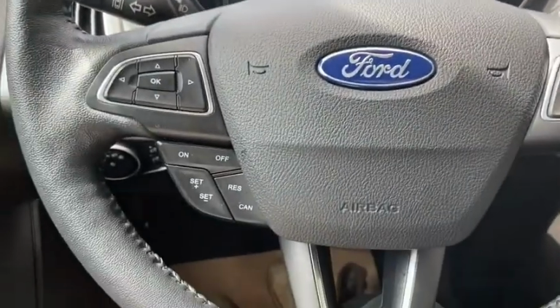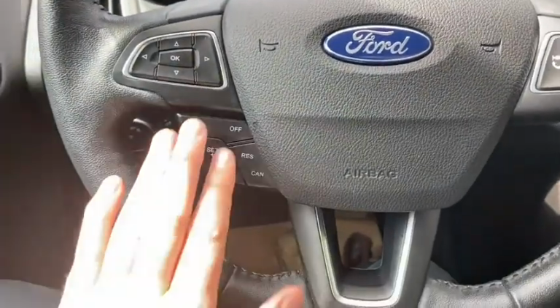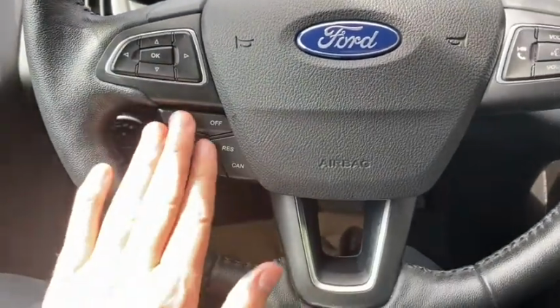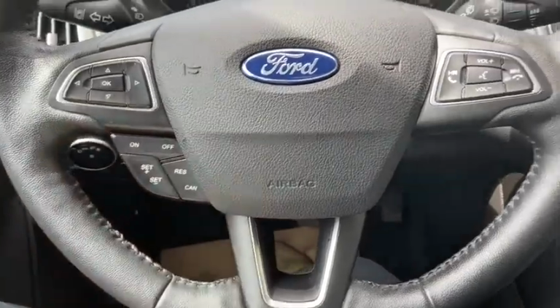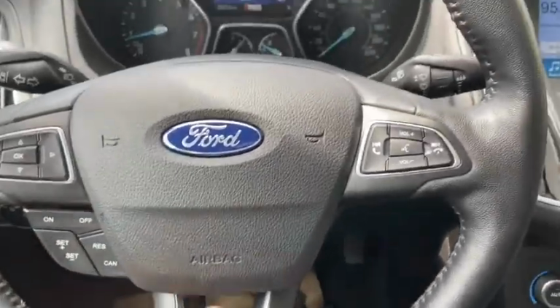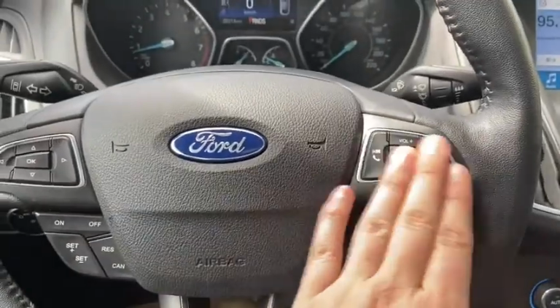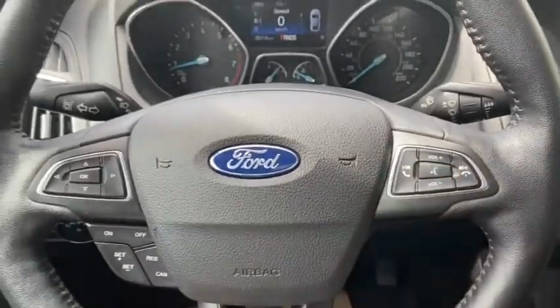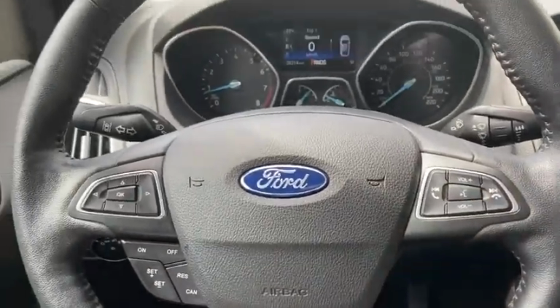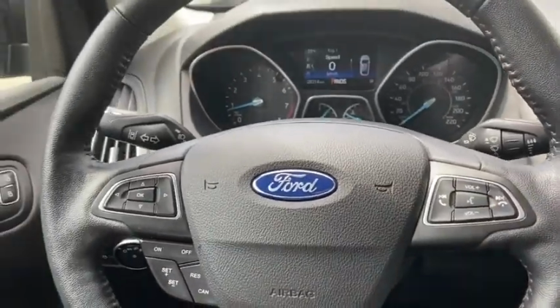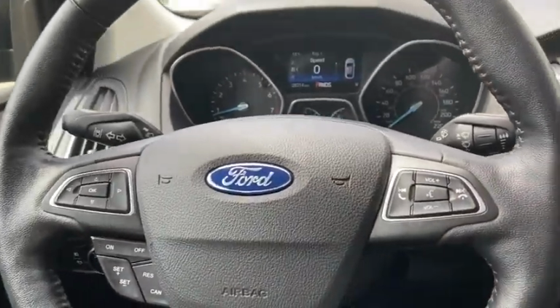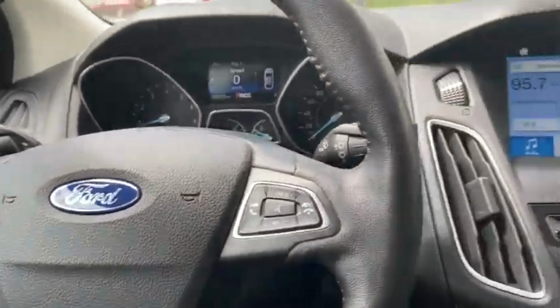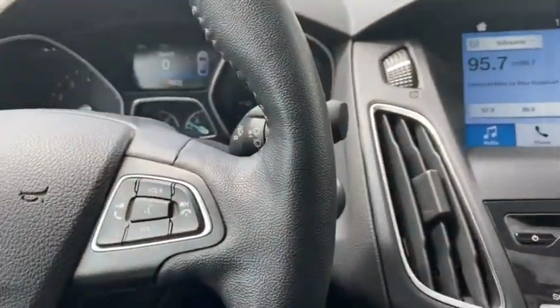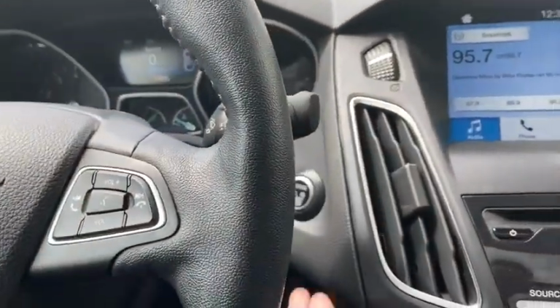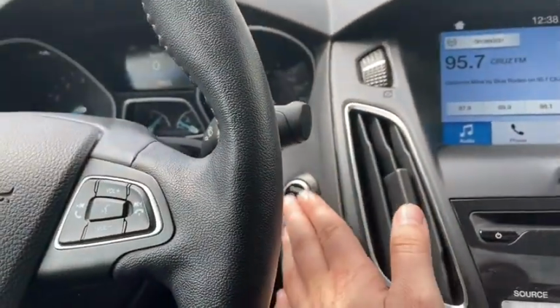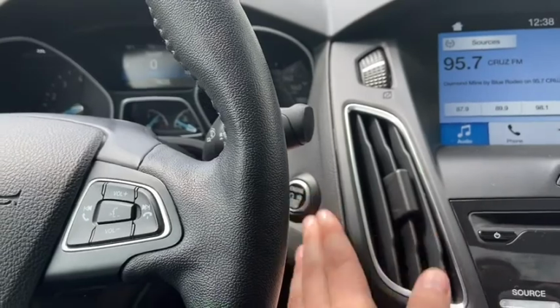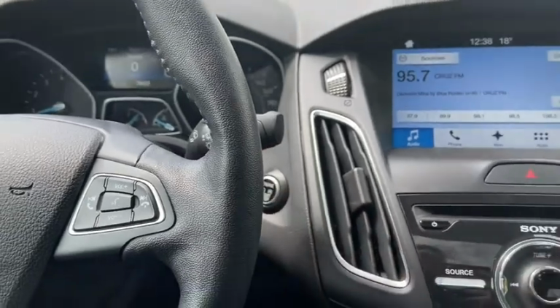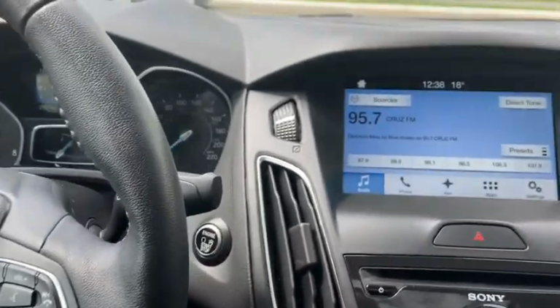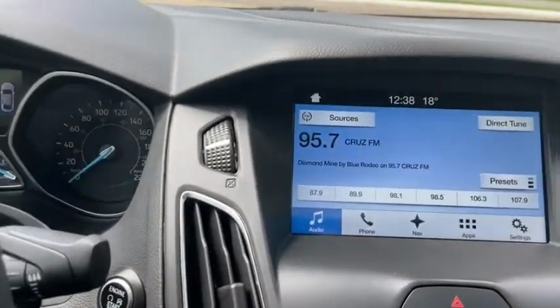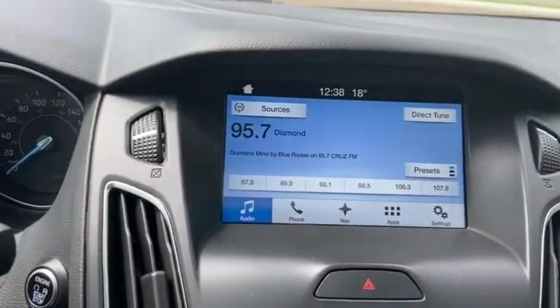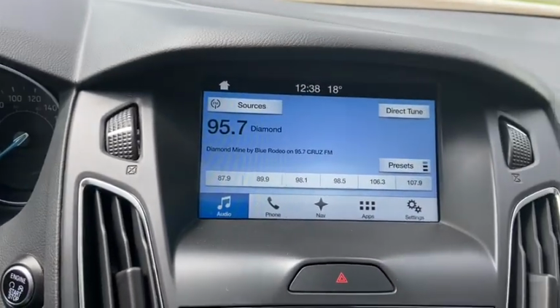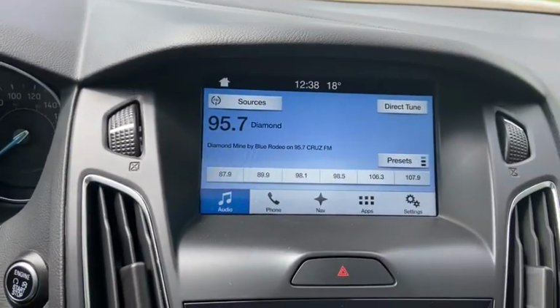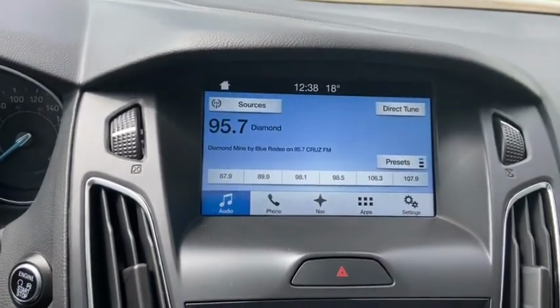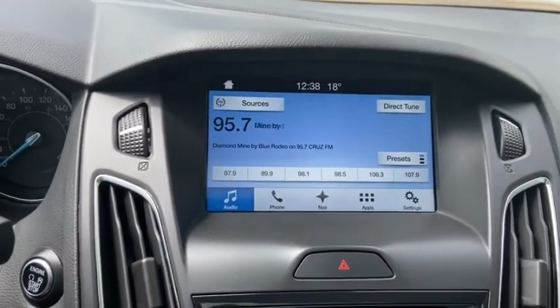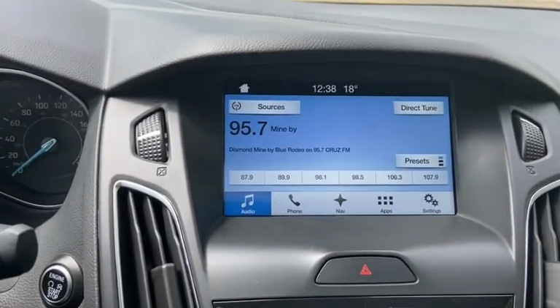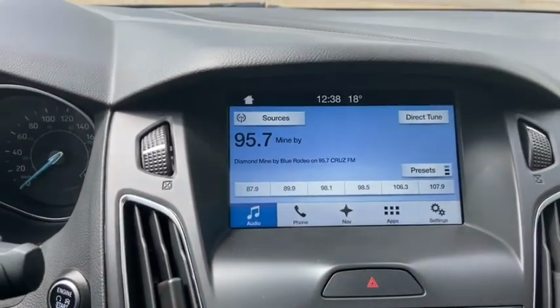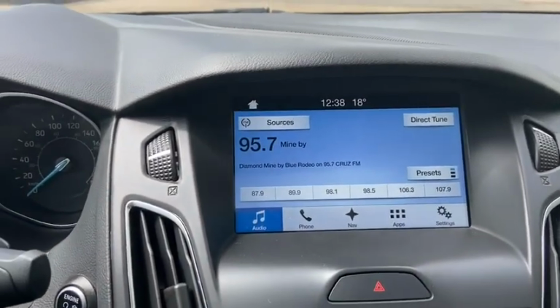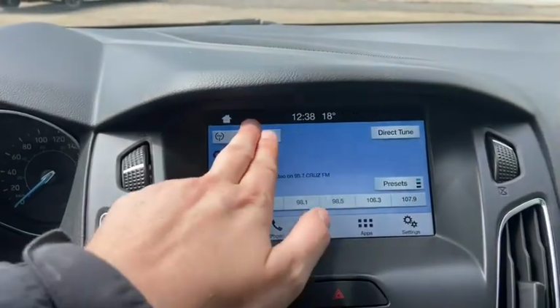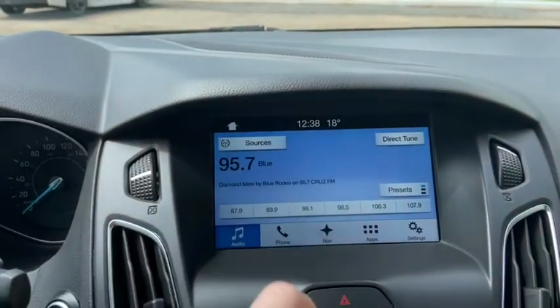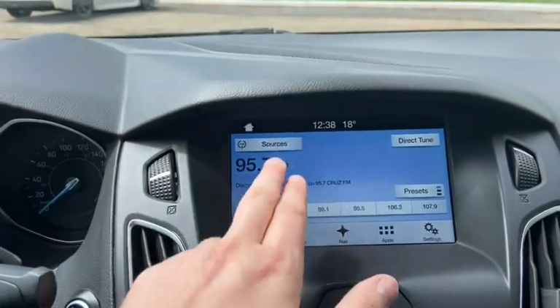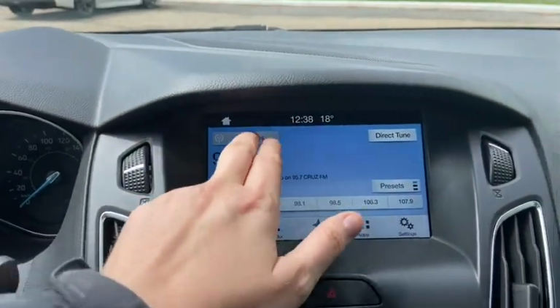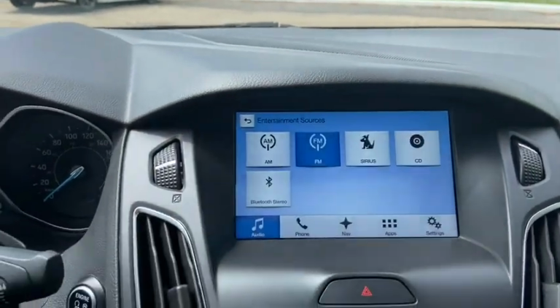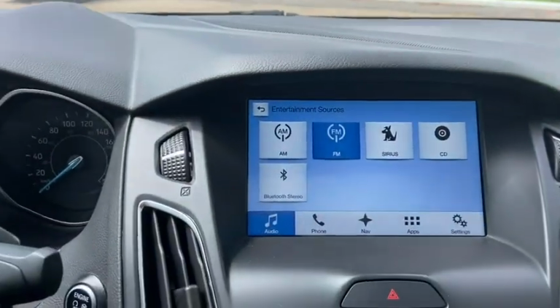Down below you have your cruise control settings with audio and hands-free over on the right. In behind the steering wheel you do have your push start ignition. In the center you have your Ford SYNC 3 system, which gives you AM/FM radio as well as satellite radio.